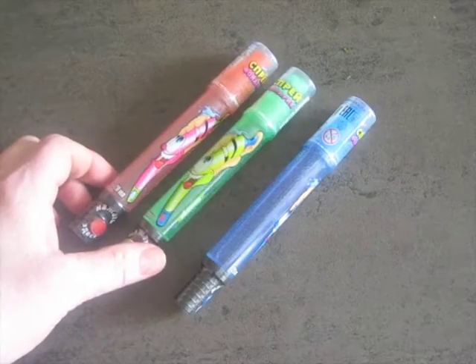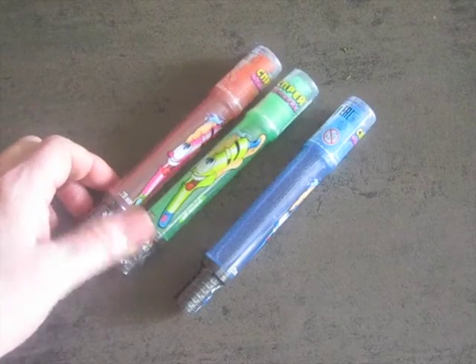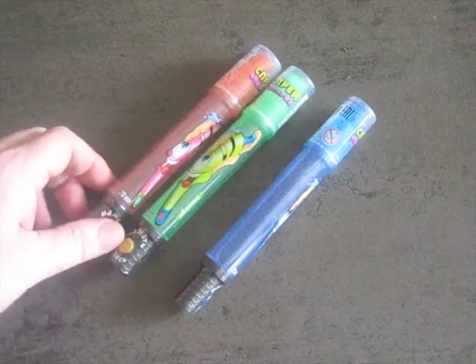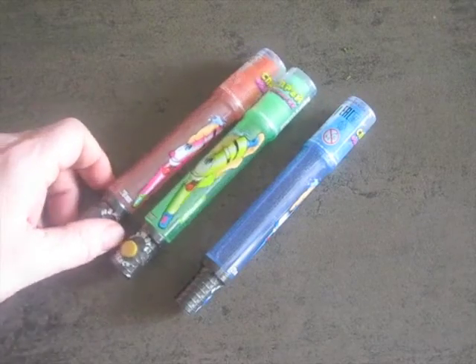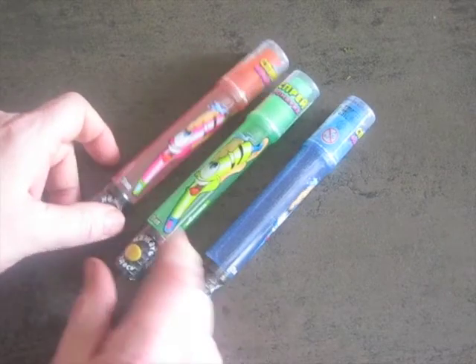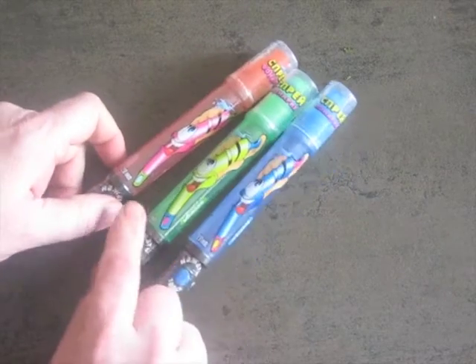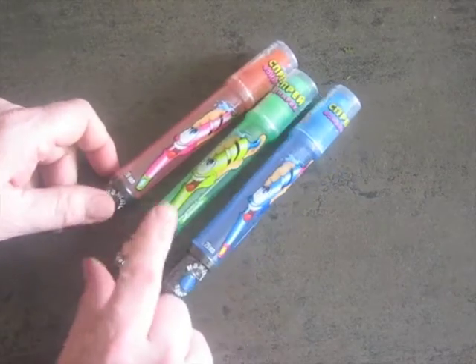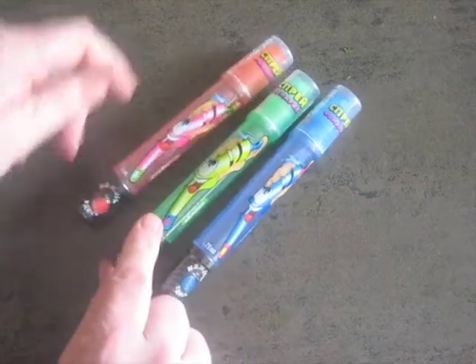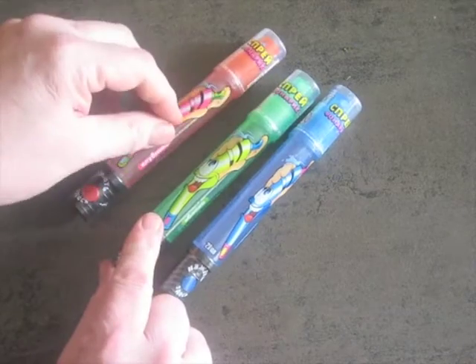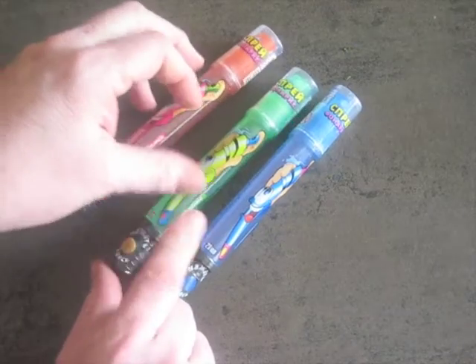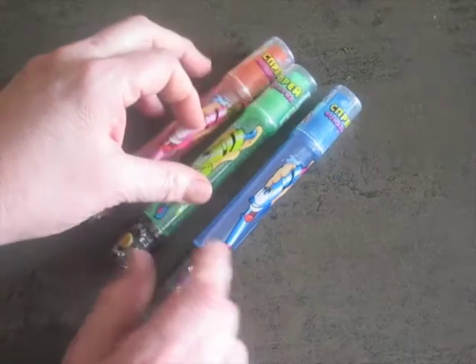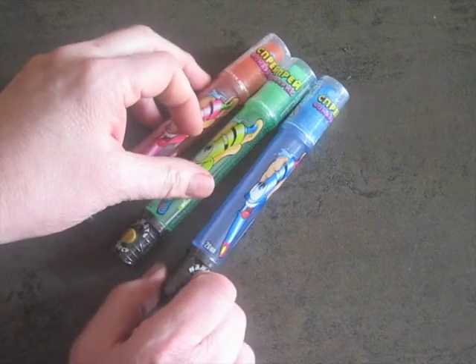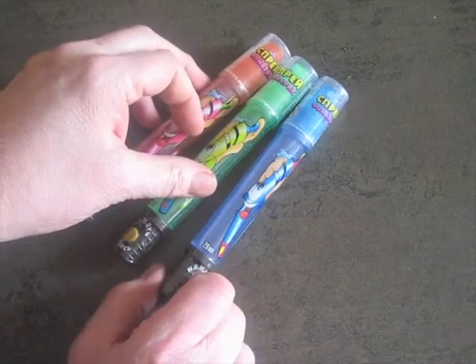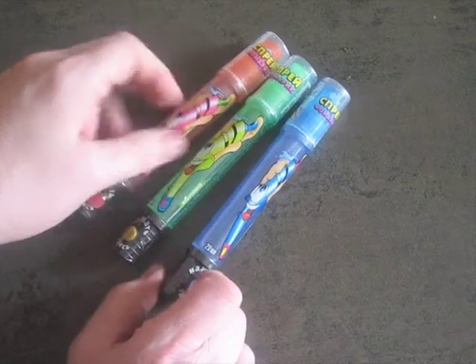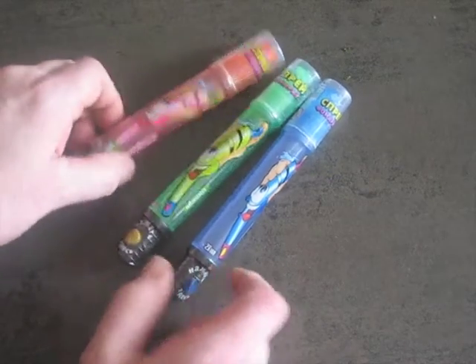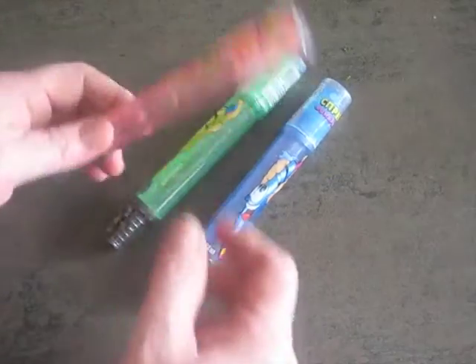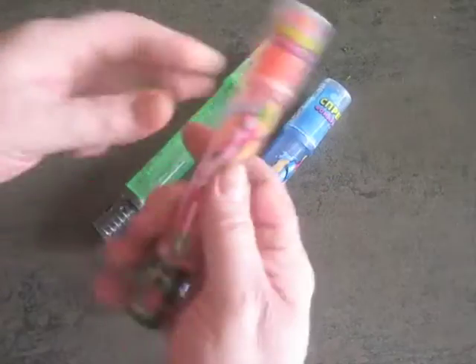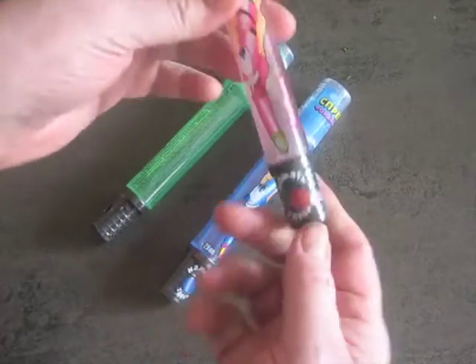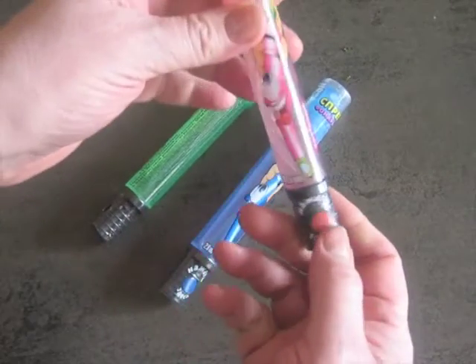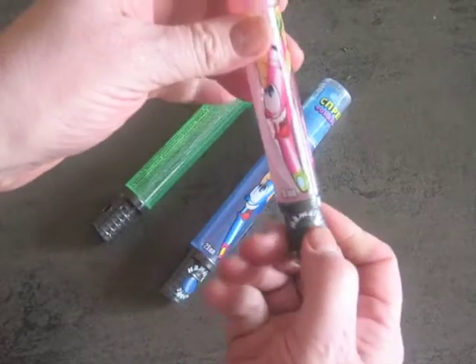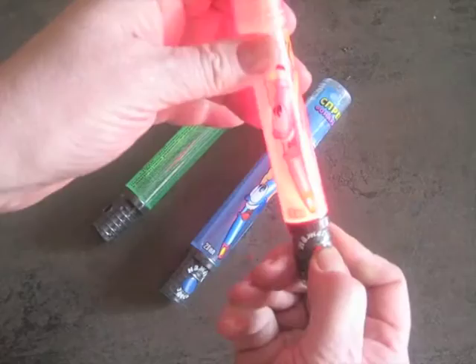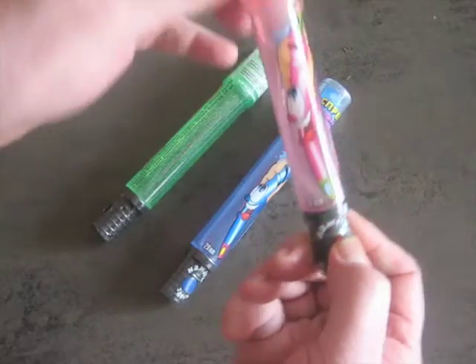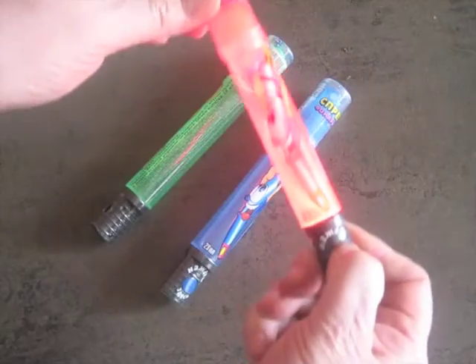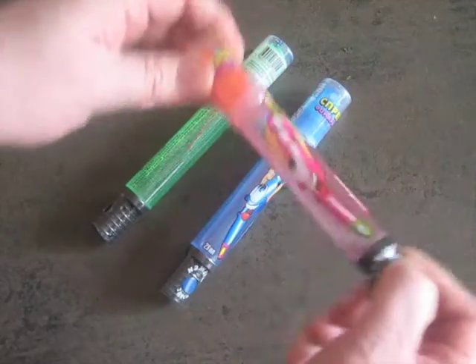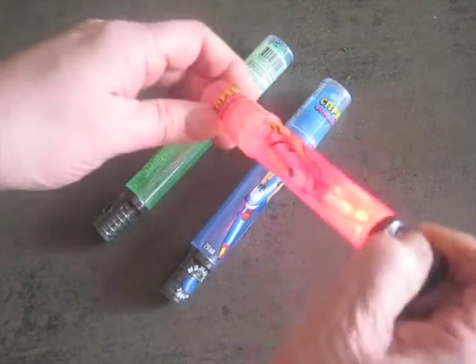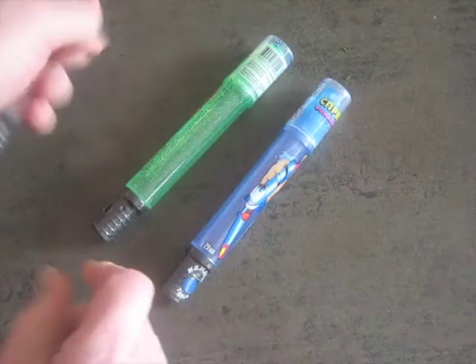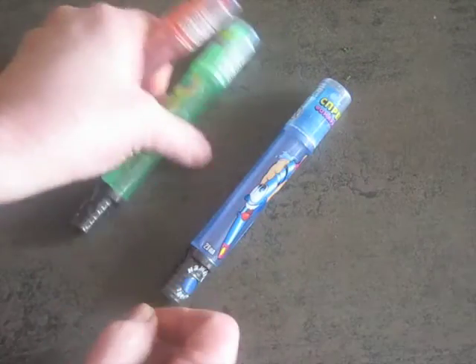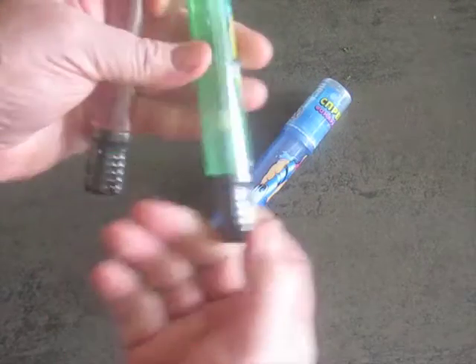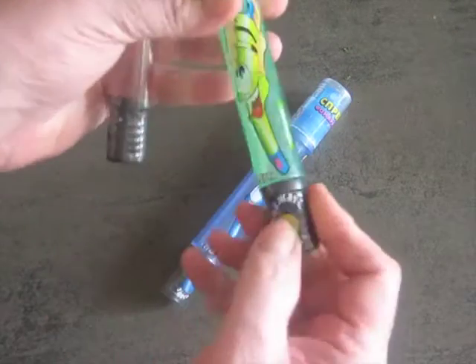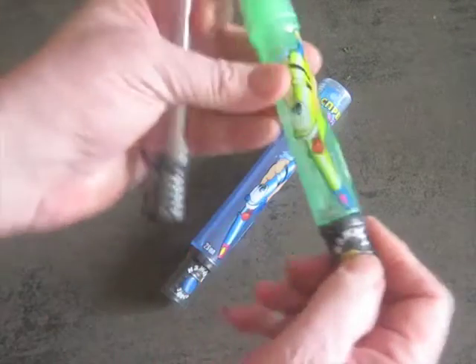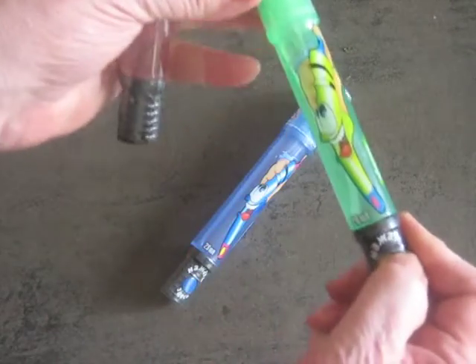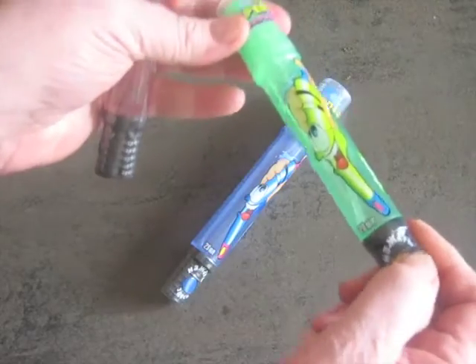This is a Spray Flashlight. It comes in three flavors: strawberry, apple, and raspberry. And it has an LED light built into it that's the same color as the container.